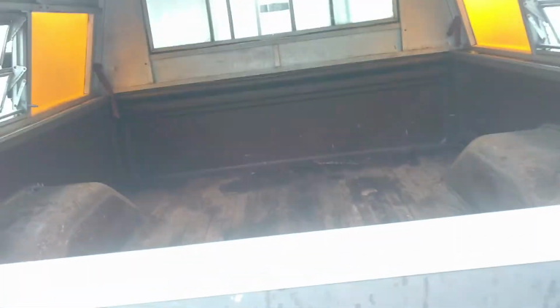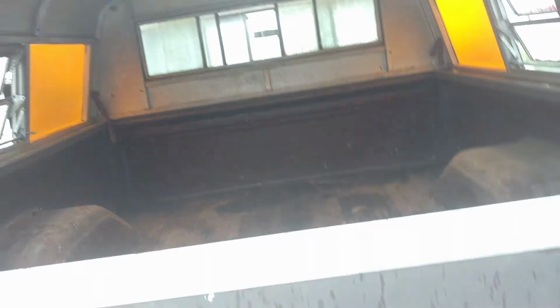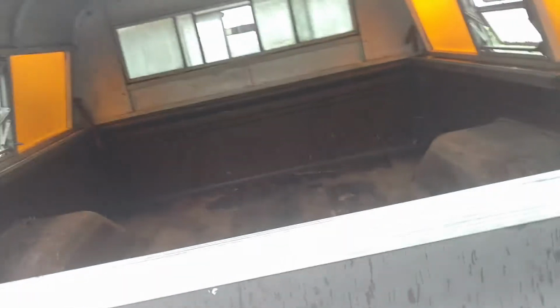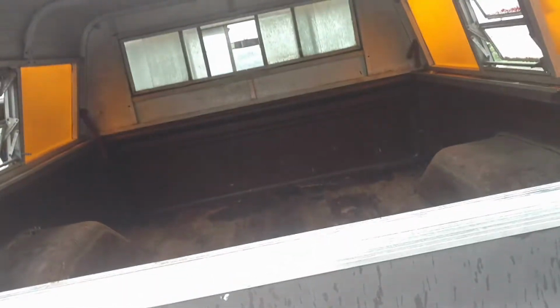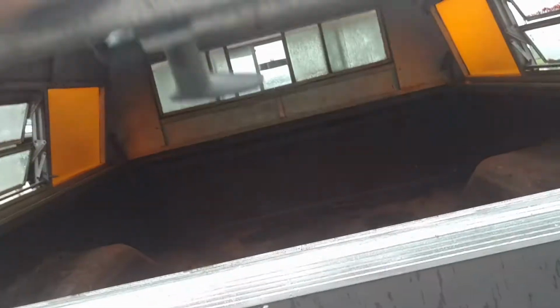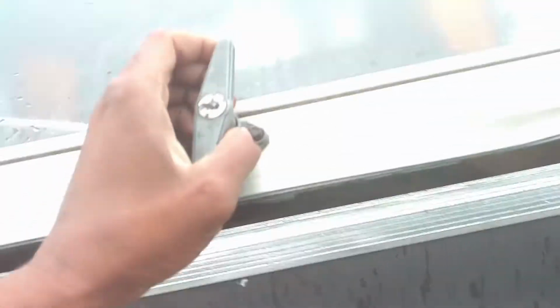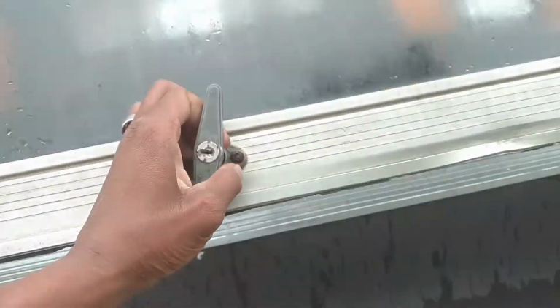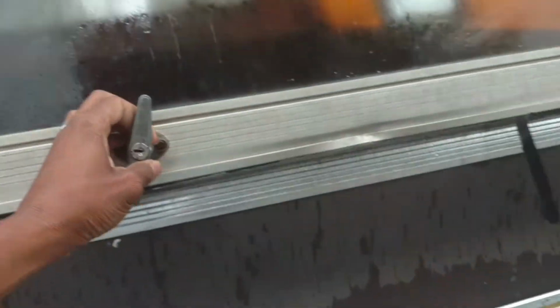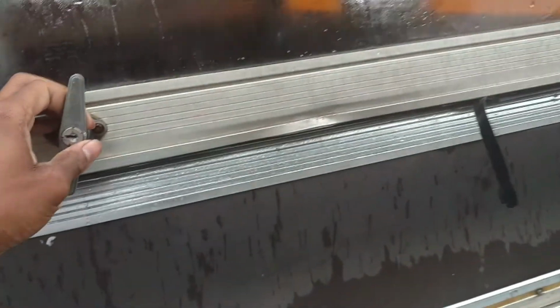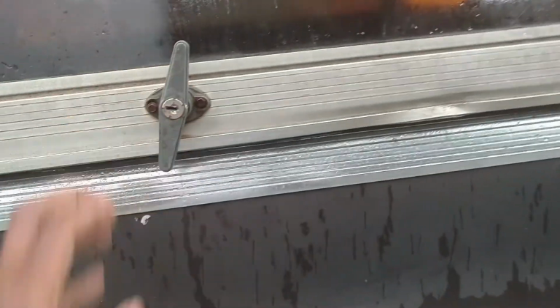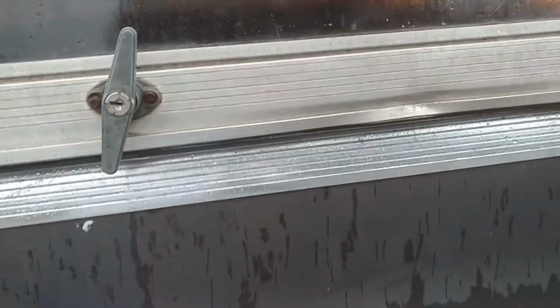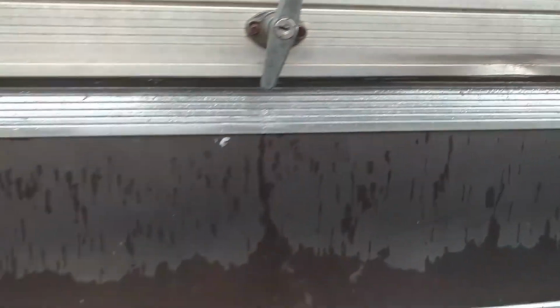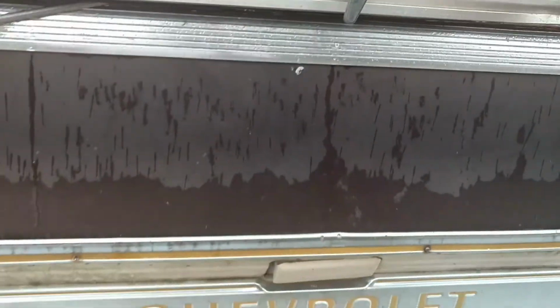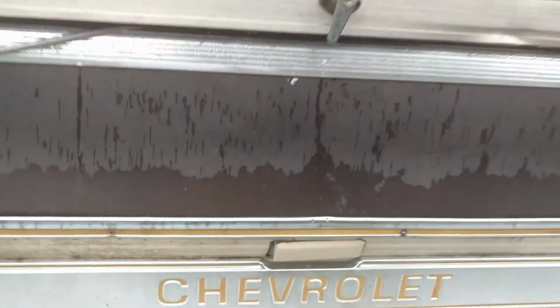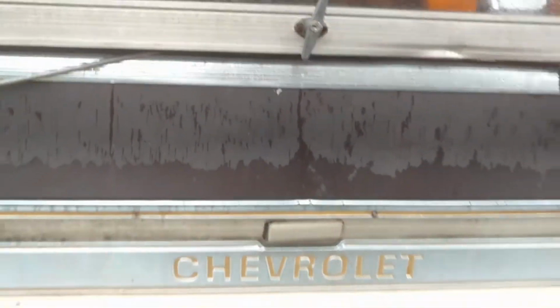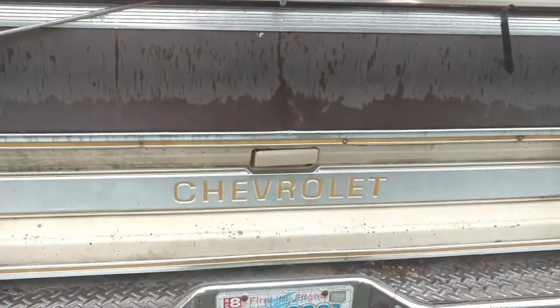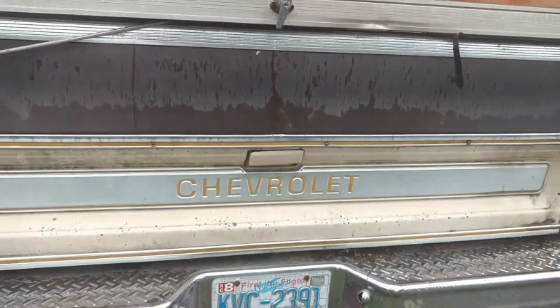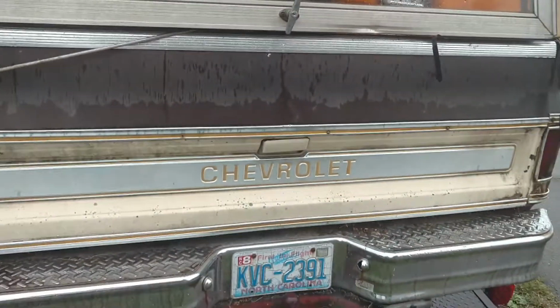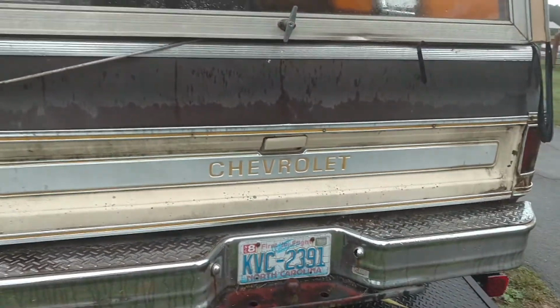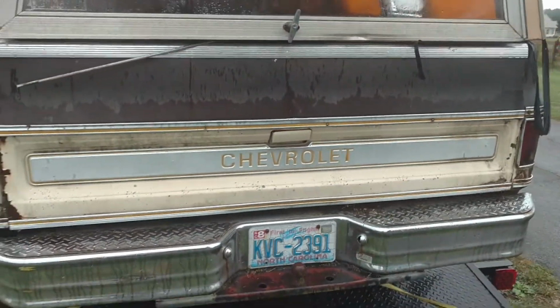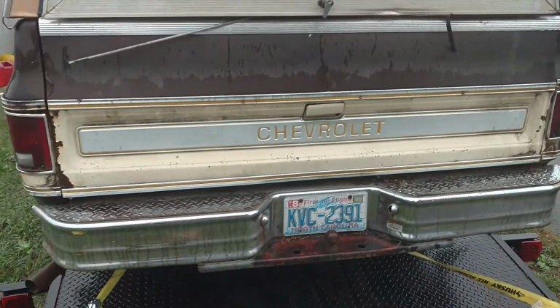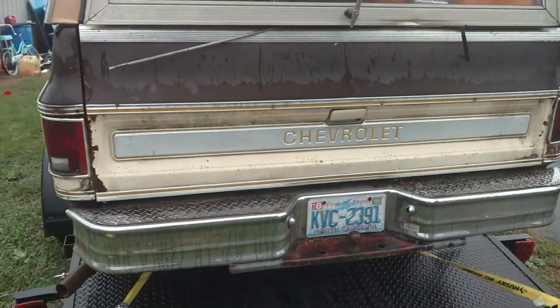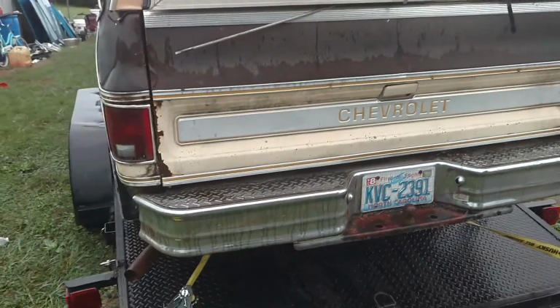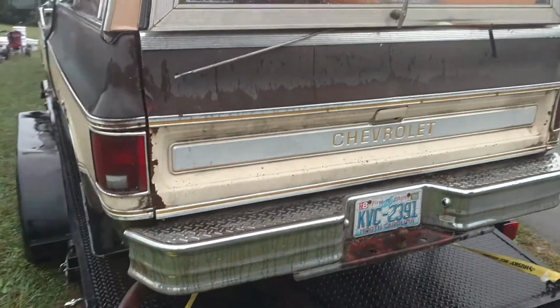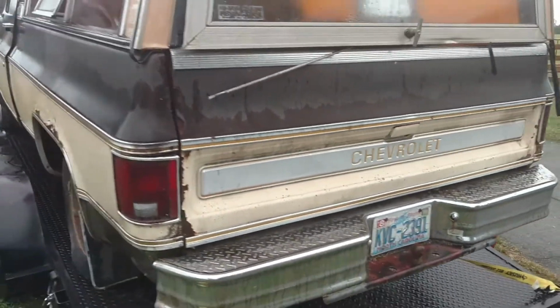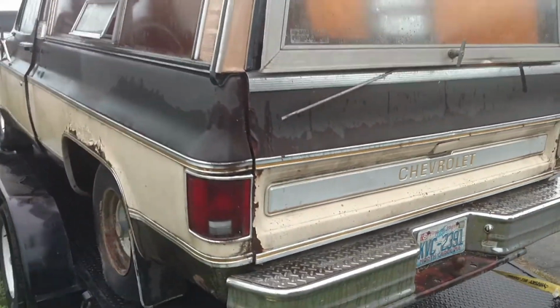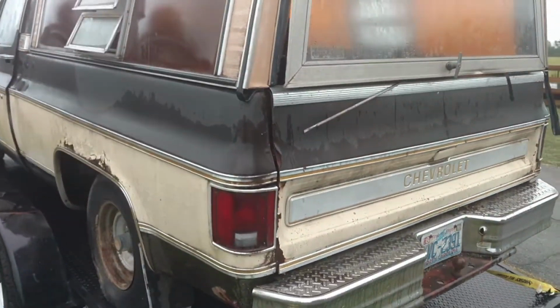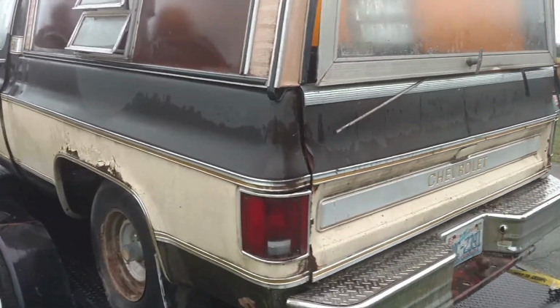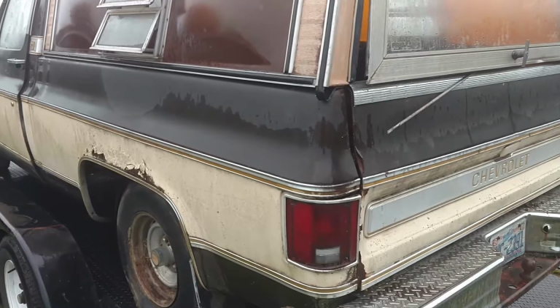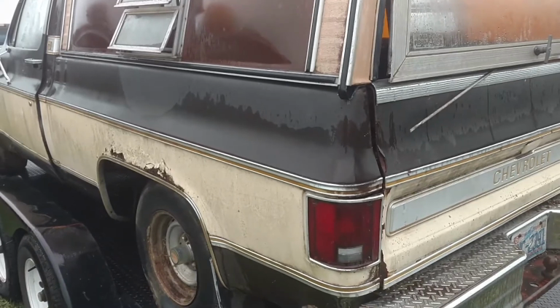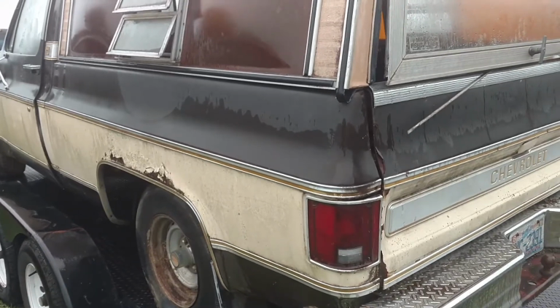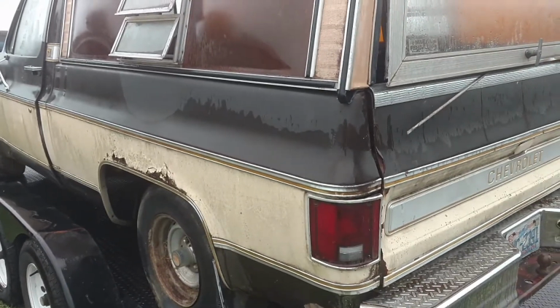Anyway, it's raining. I'm gonna get this thing unloaded here in a bit - got a few things to move around. Then we'll get back on what's next for this little short wide bed pickup truck.